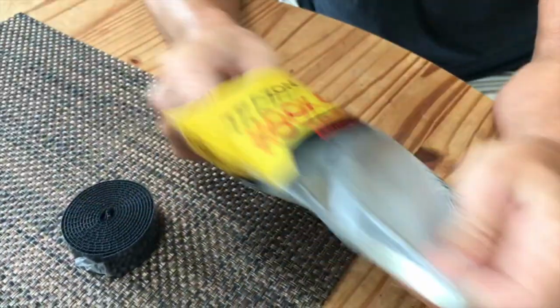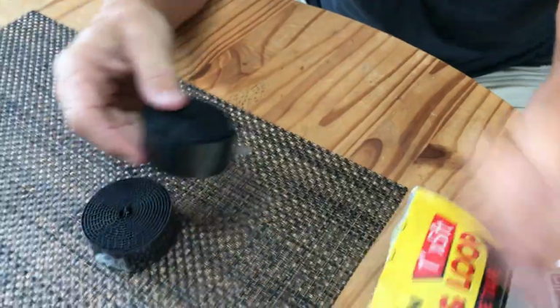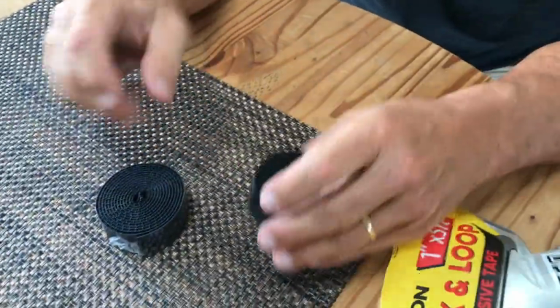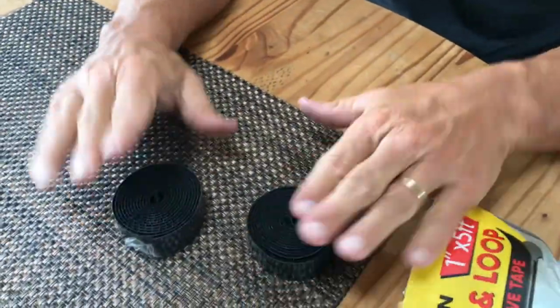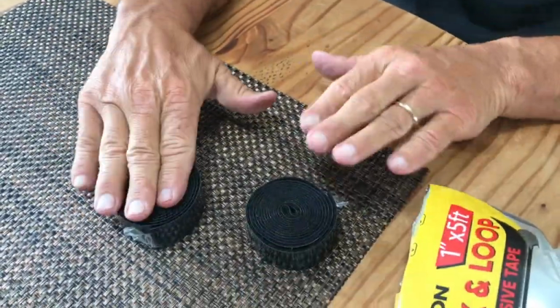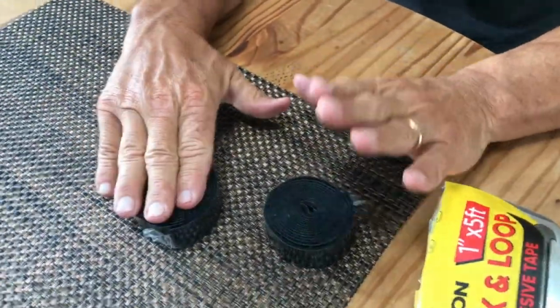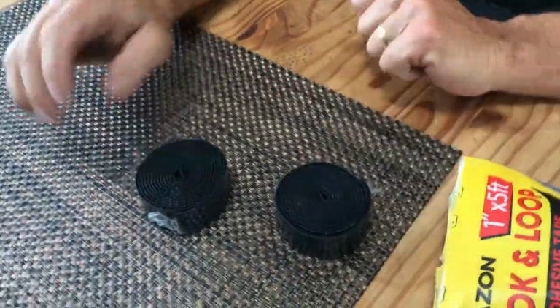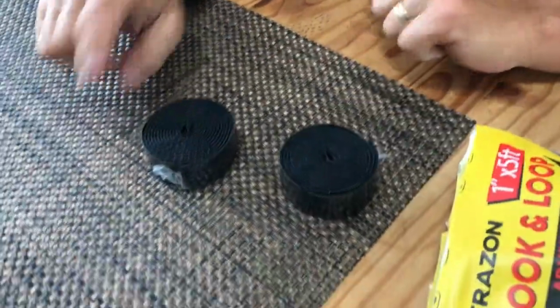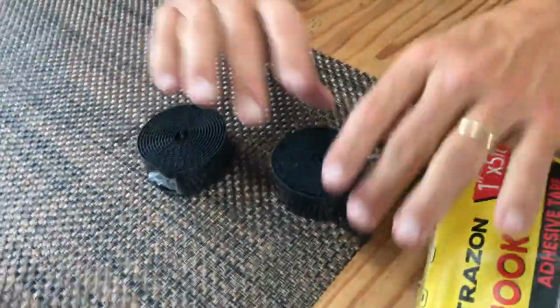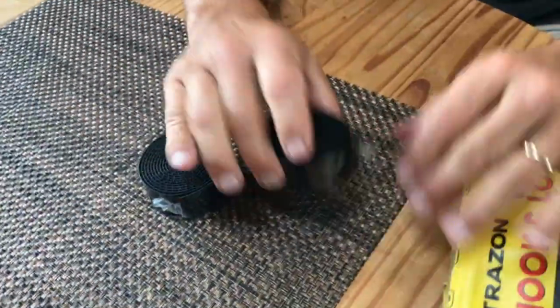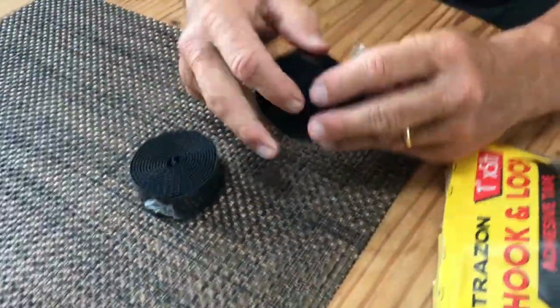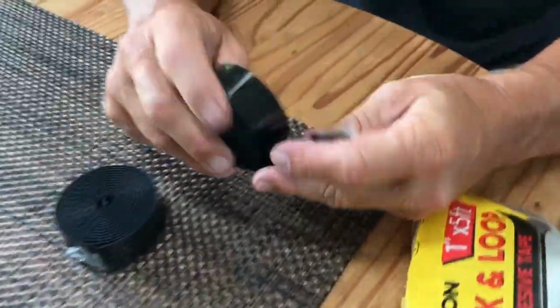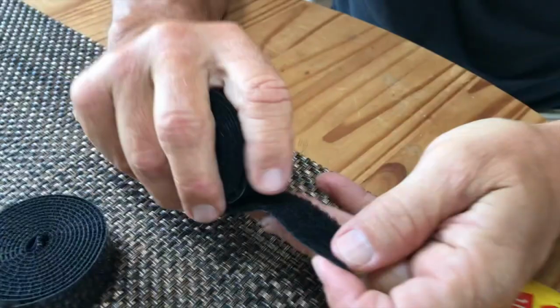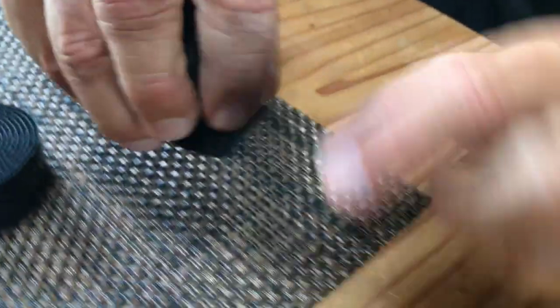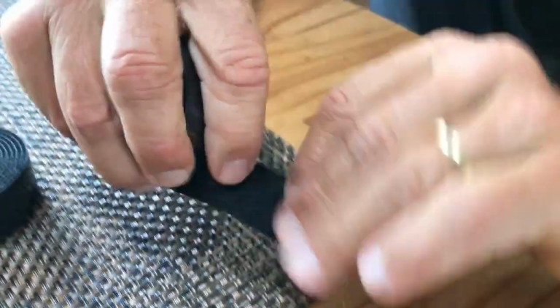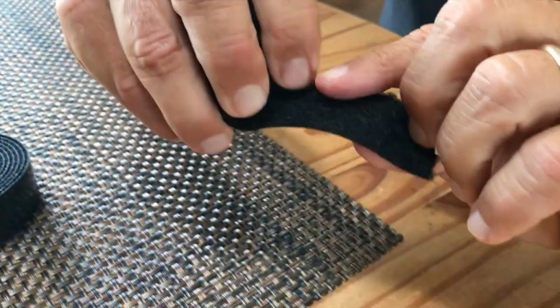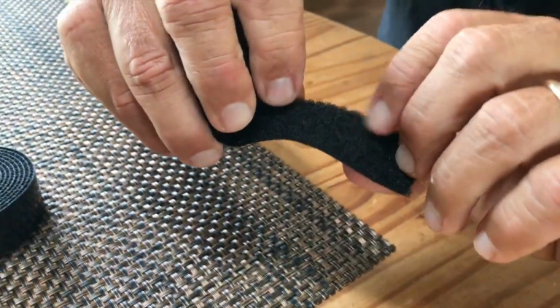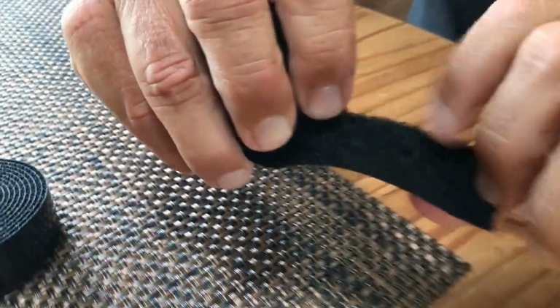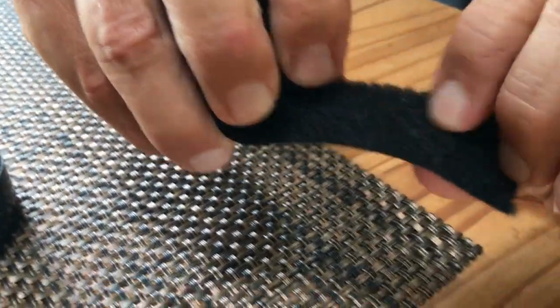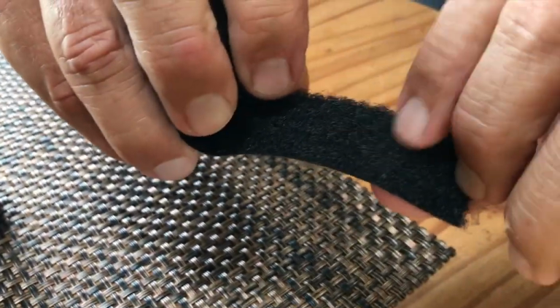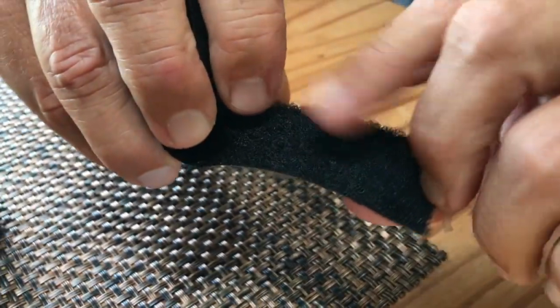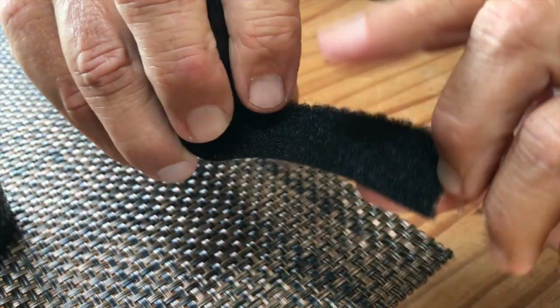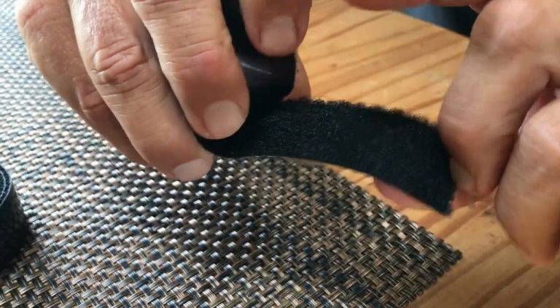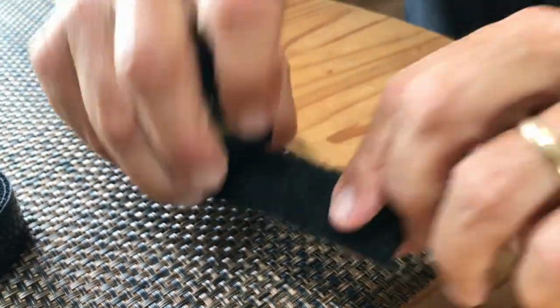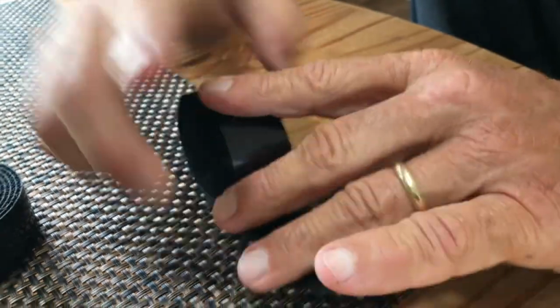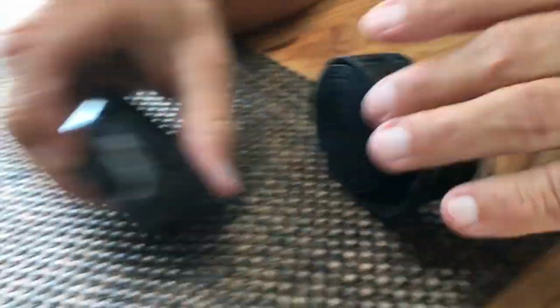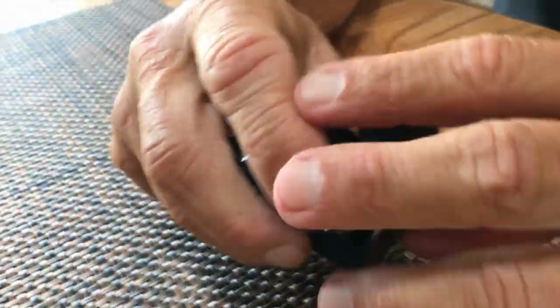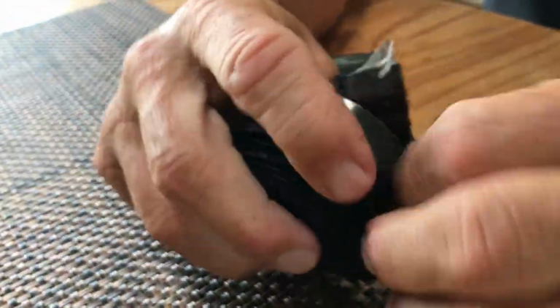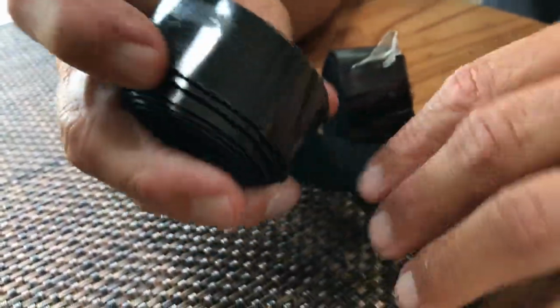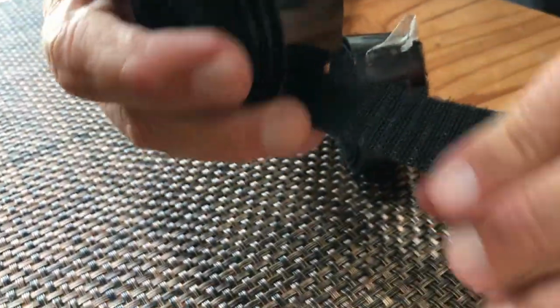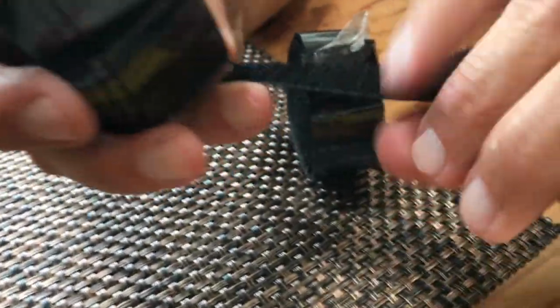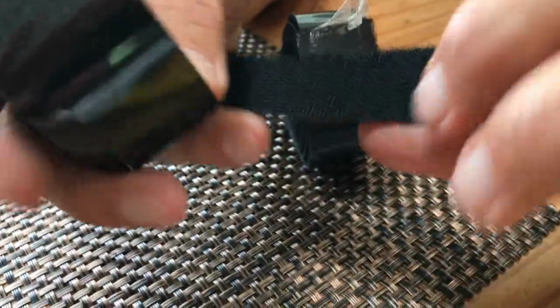You have kind of one side and the other side. This side is more the softer, attached side, and then this is the hook side, which is a little more abrasive.